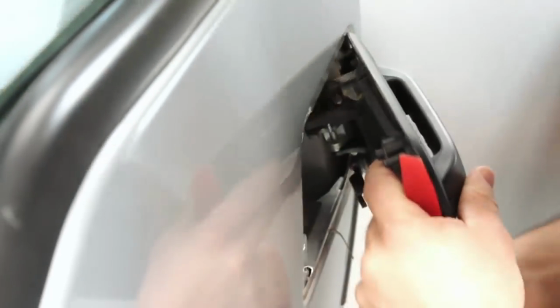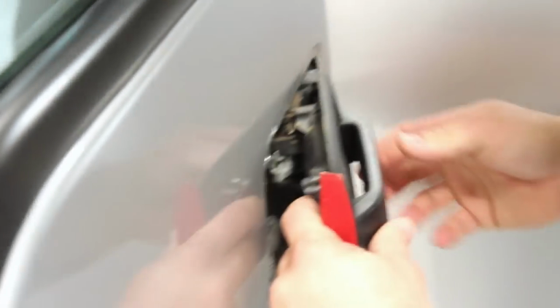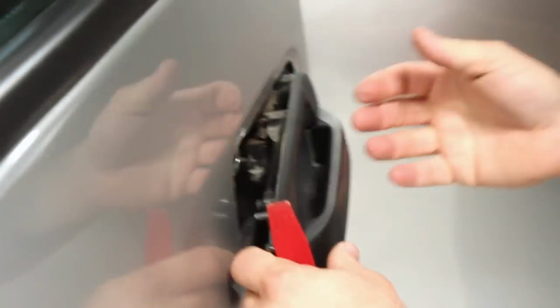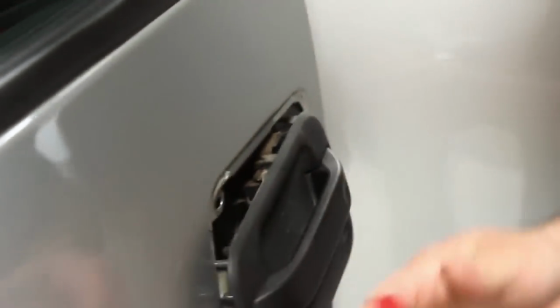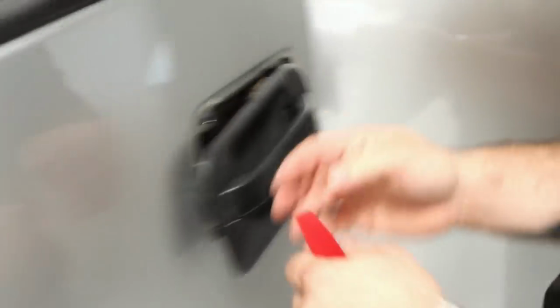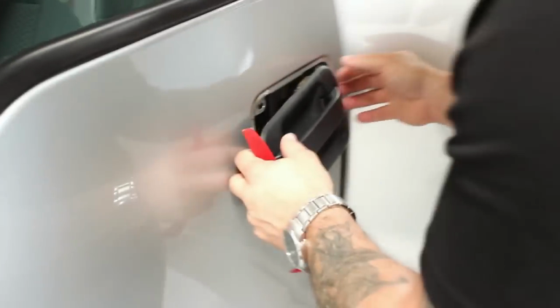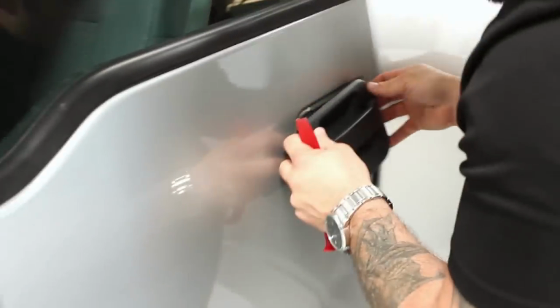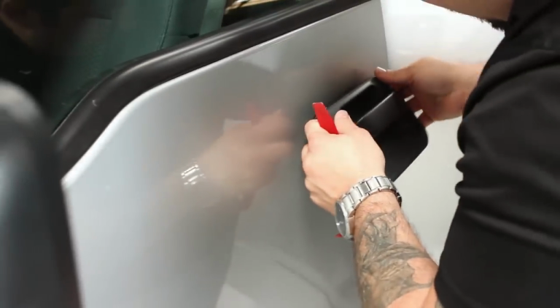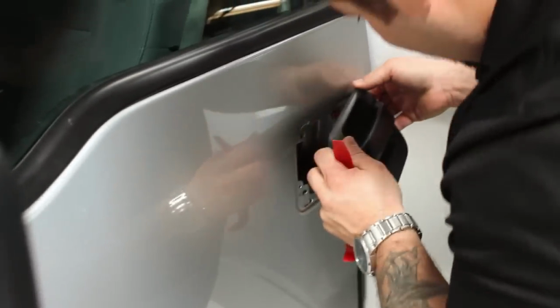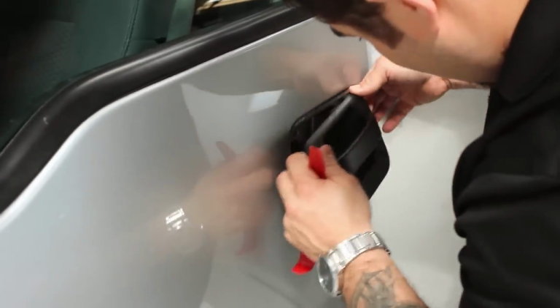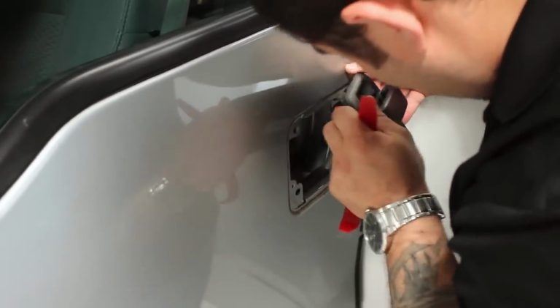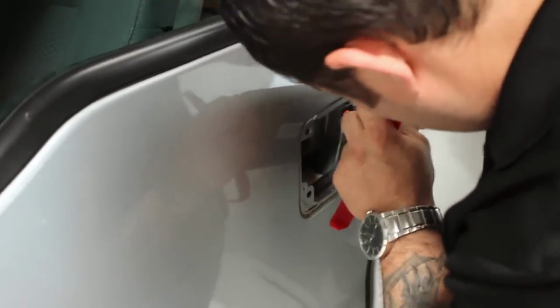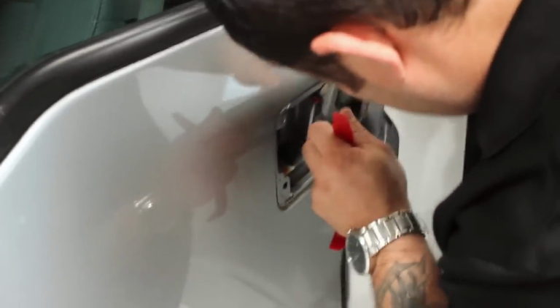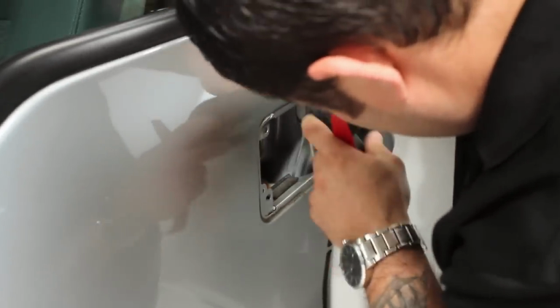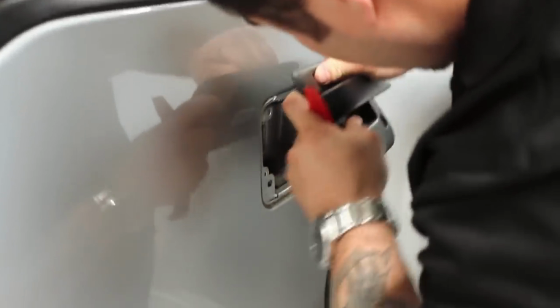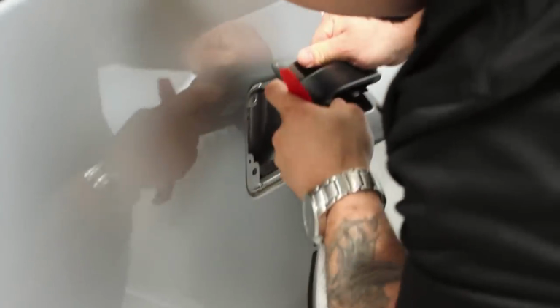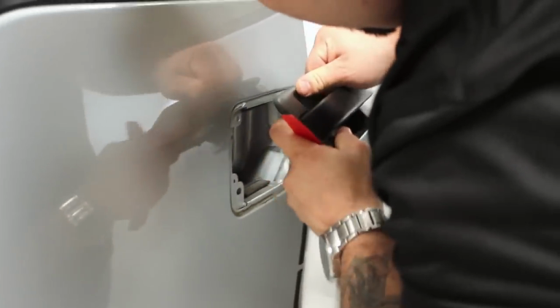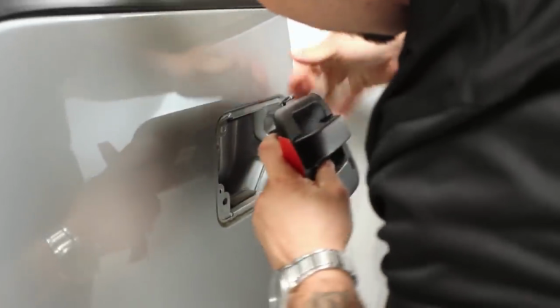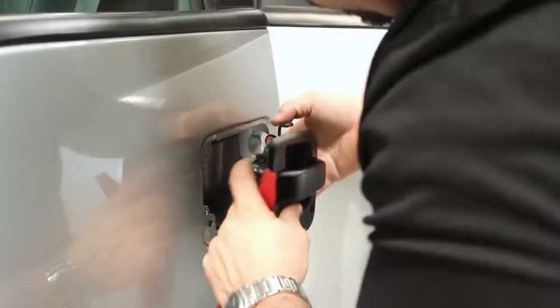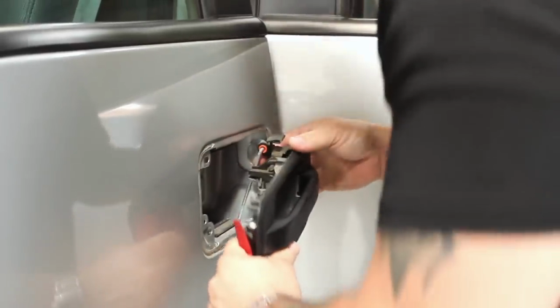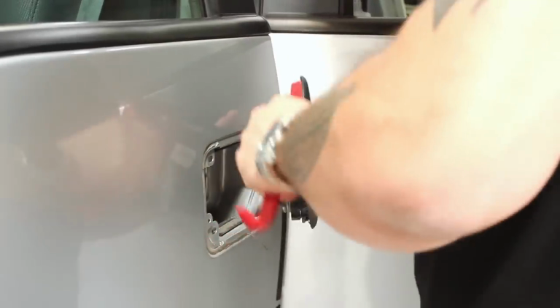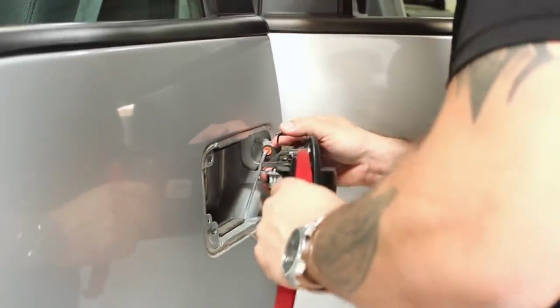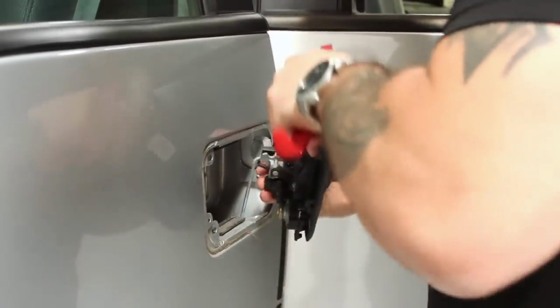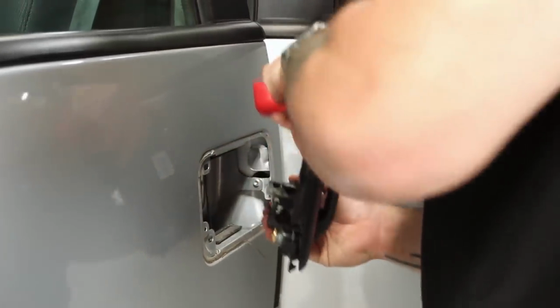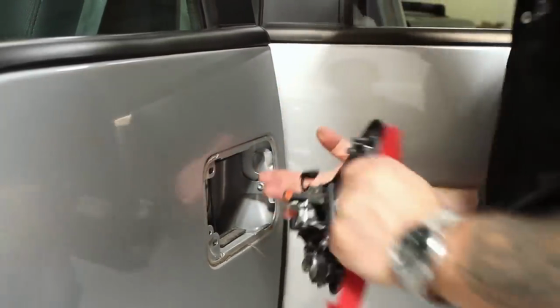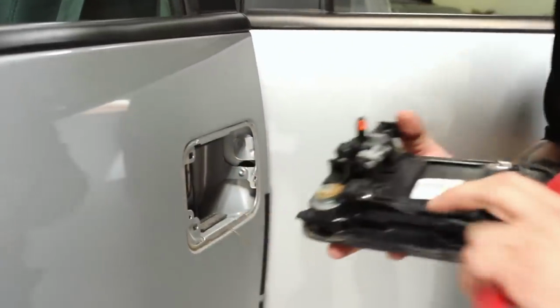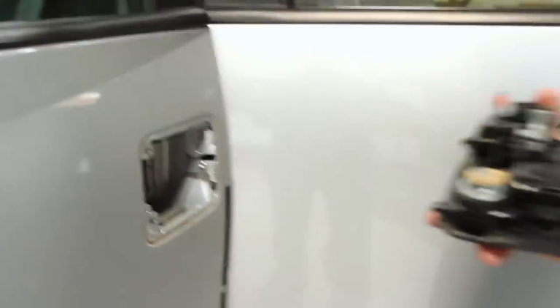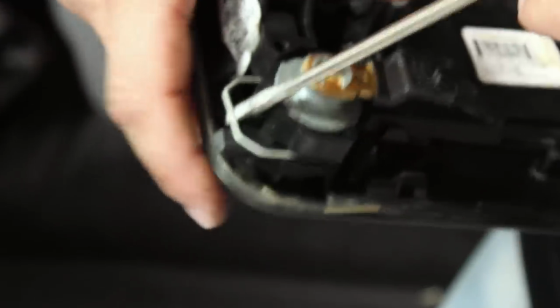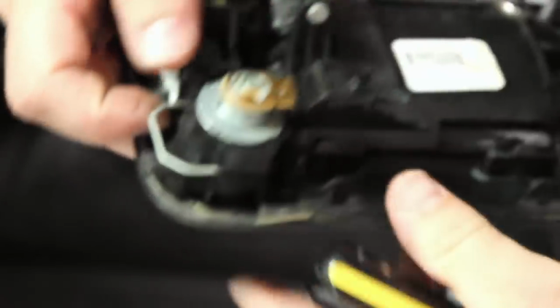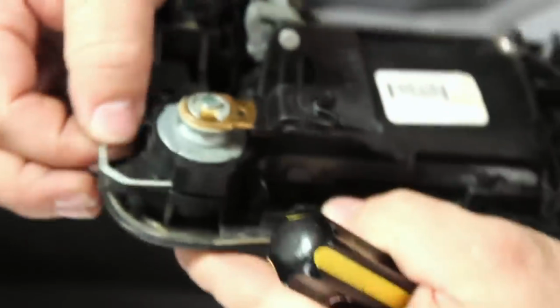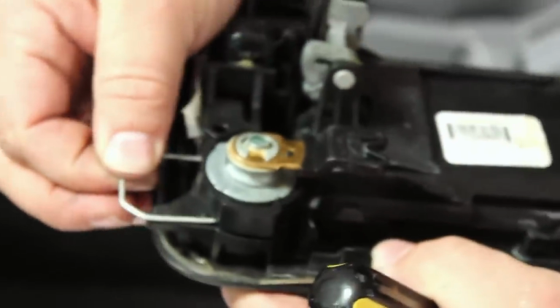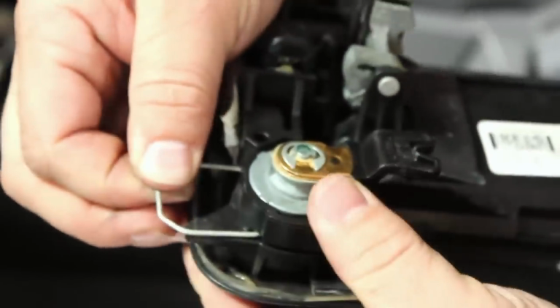Remove the door handle and disconnect the two locking mechanisms from the handle.